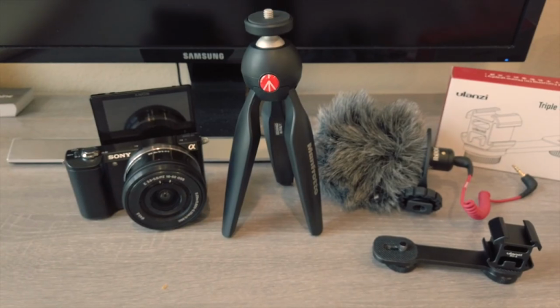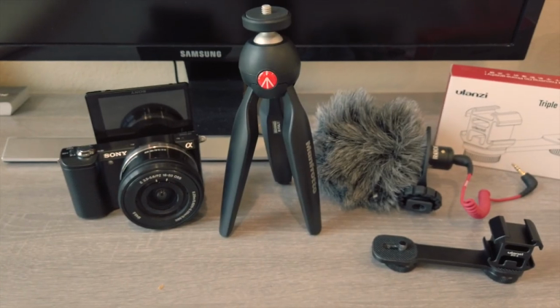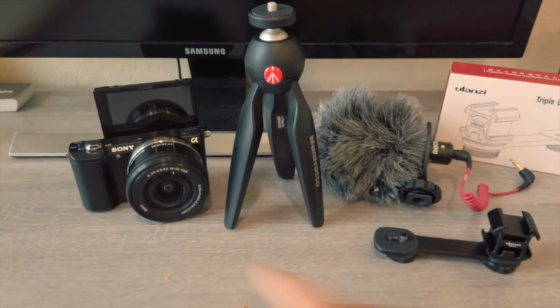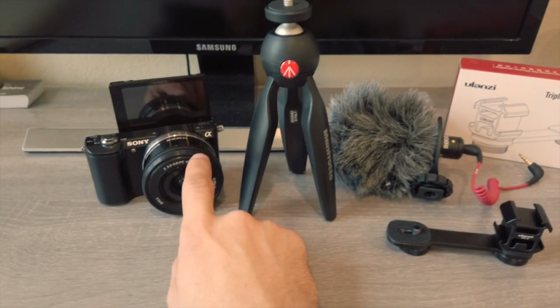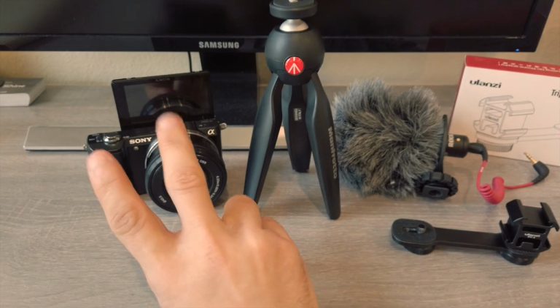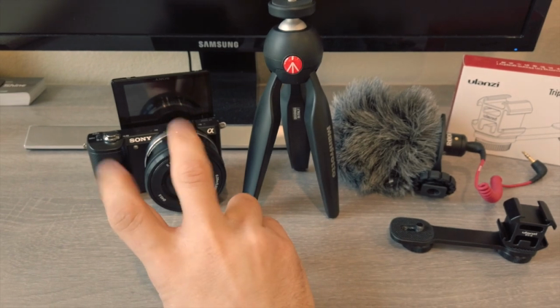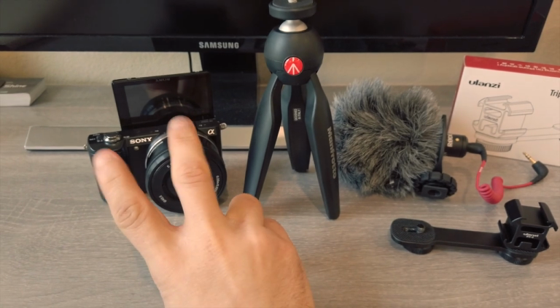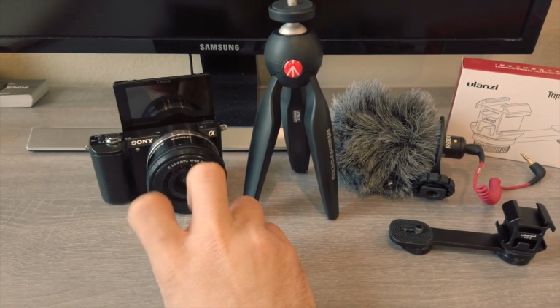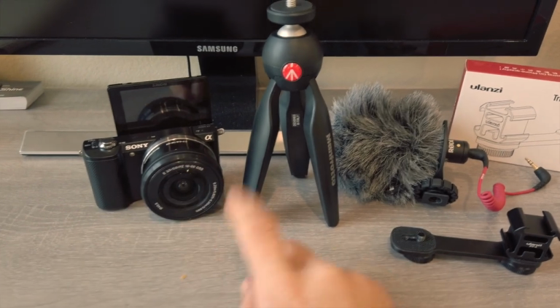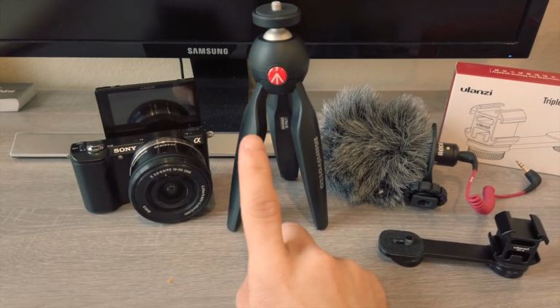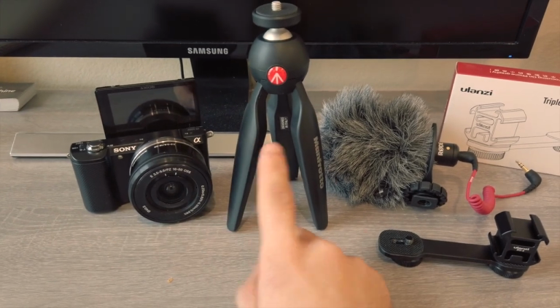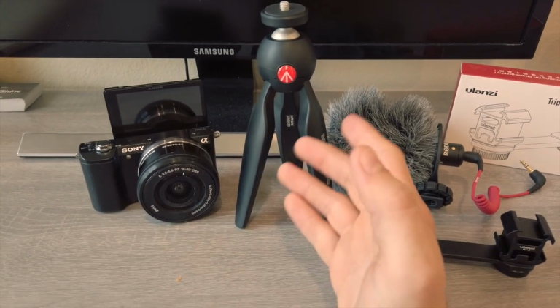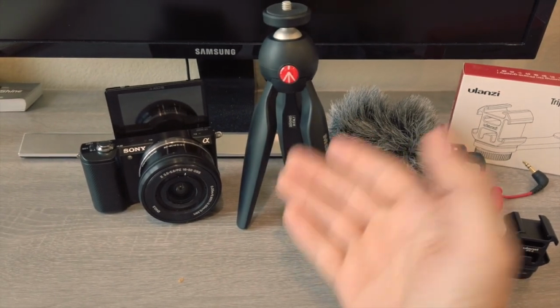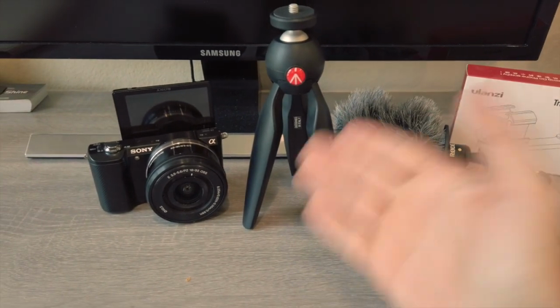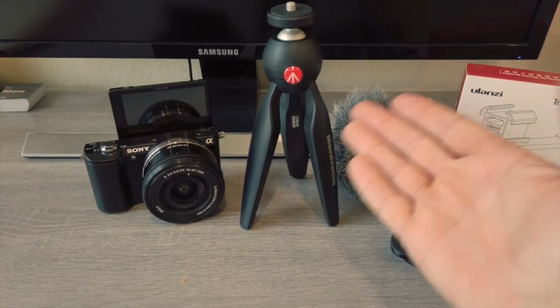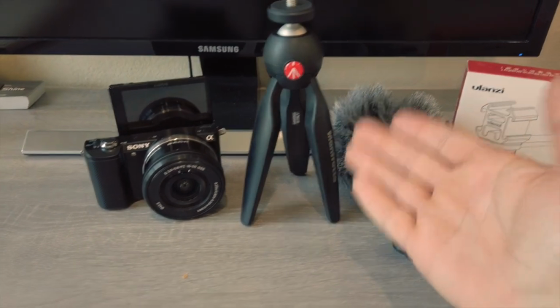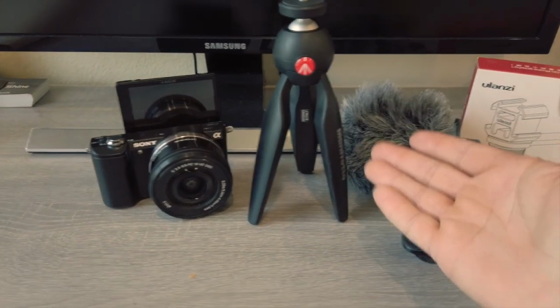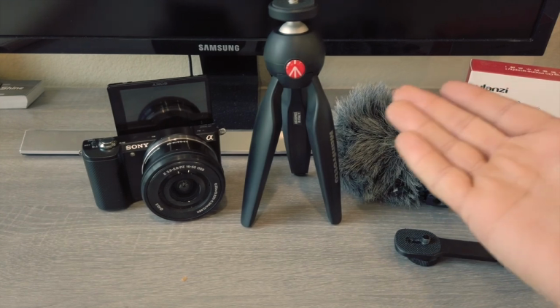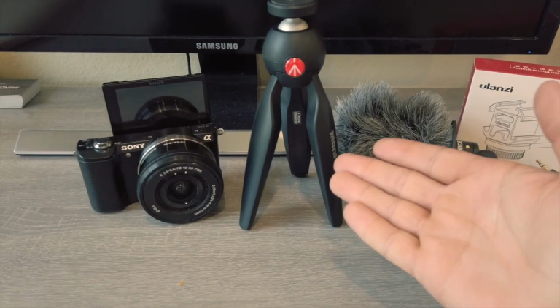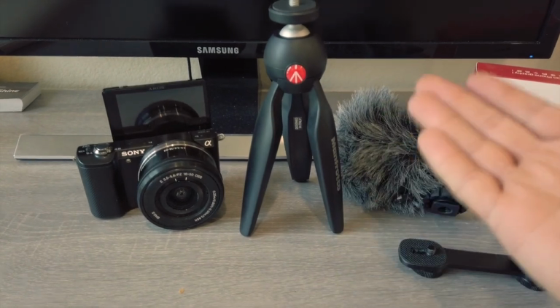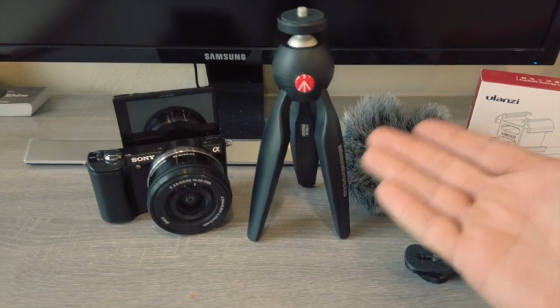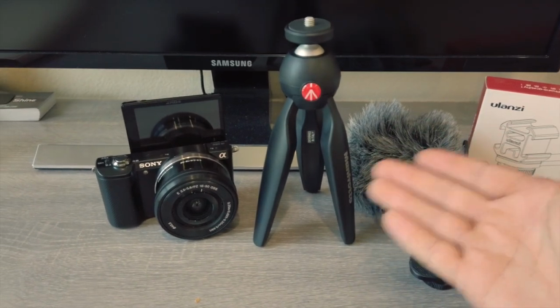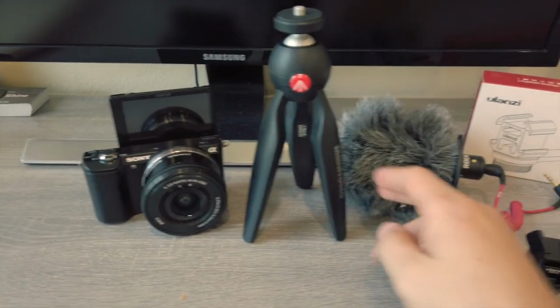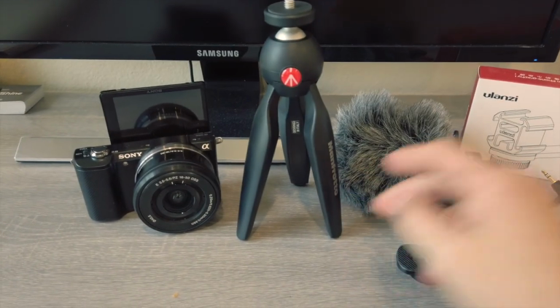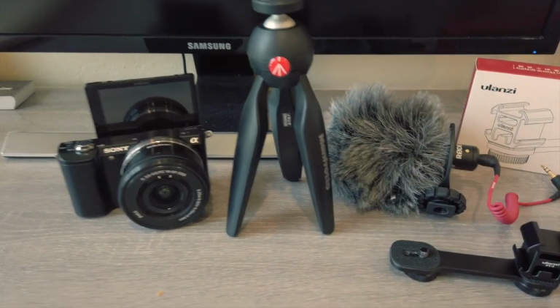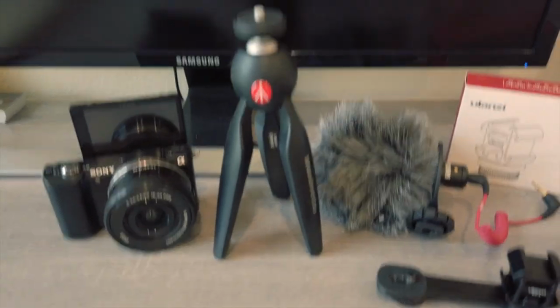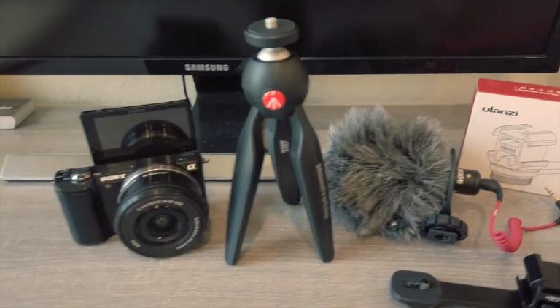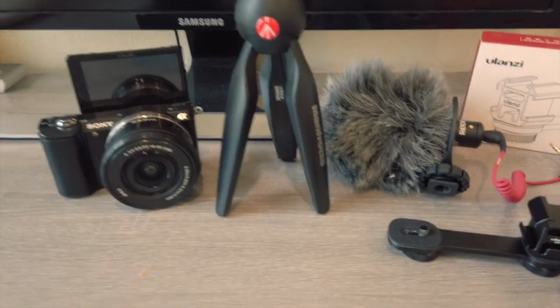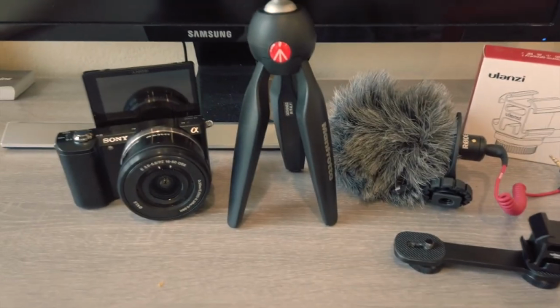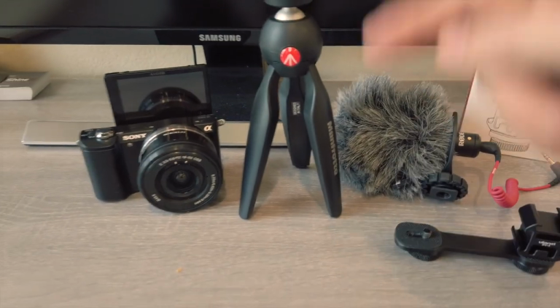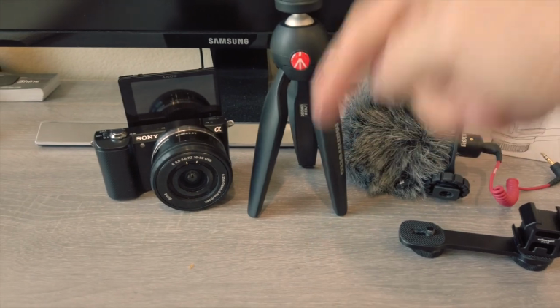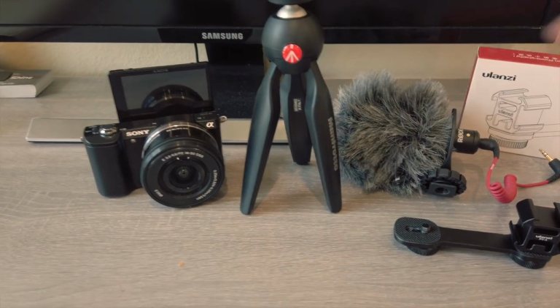First things first, you will need your A6400, and then your method of preferred tripod. I got the Manfrotto Pixie Mini — or I think that's what it's called. Link in the description.